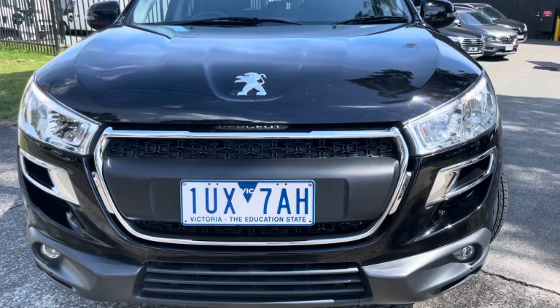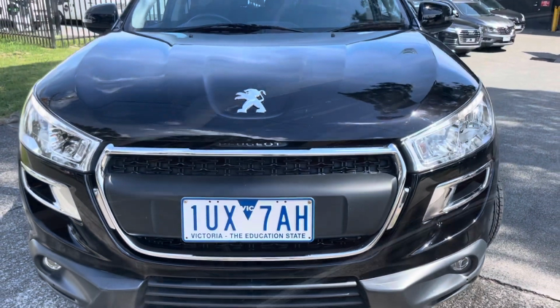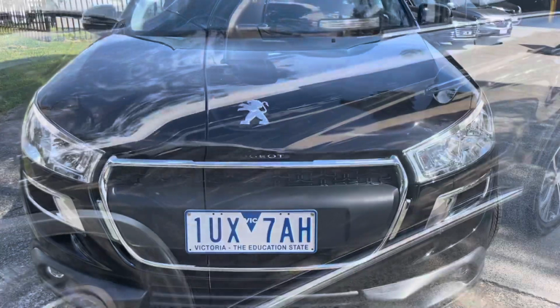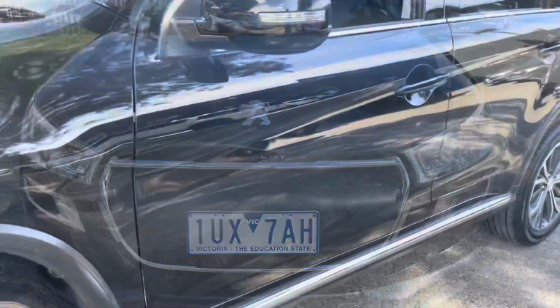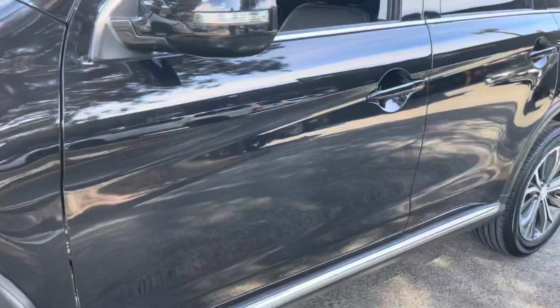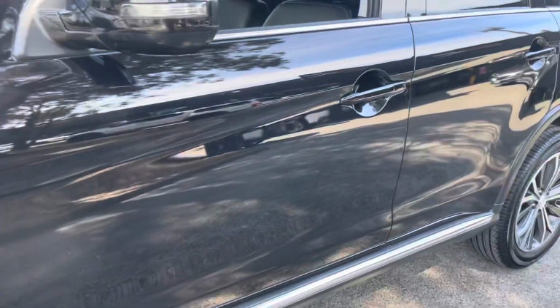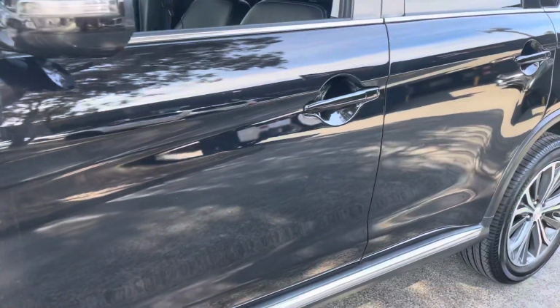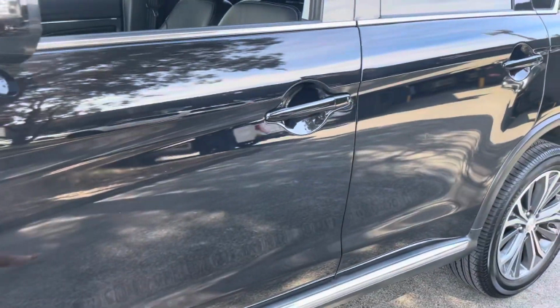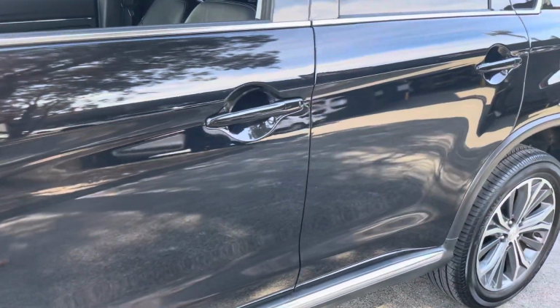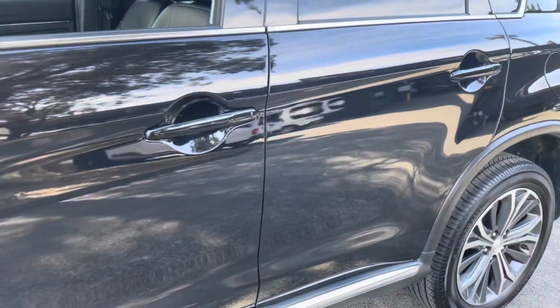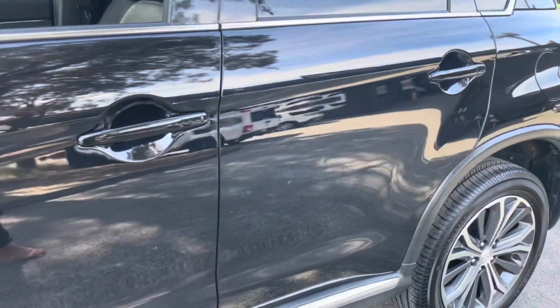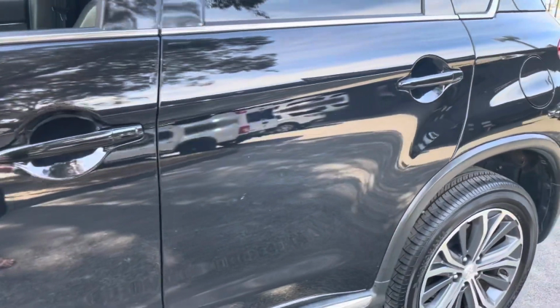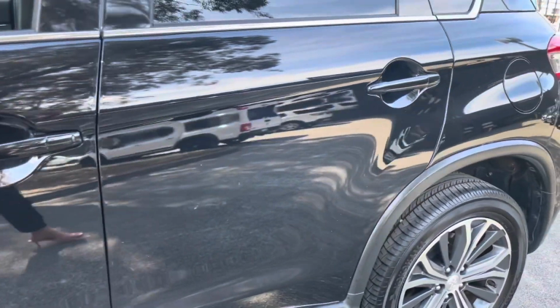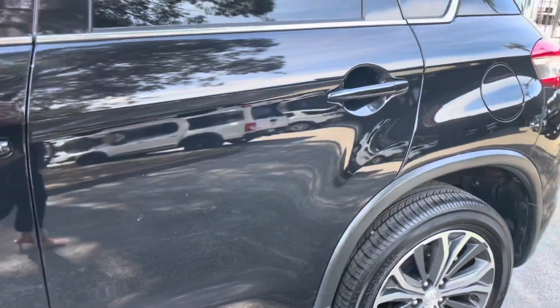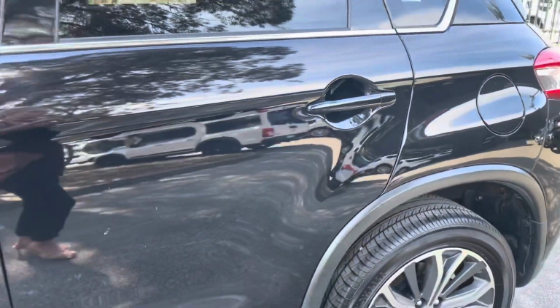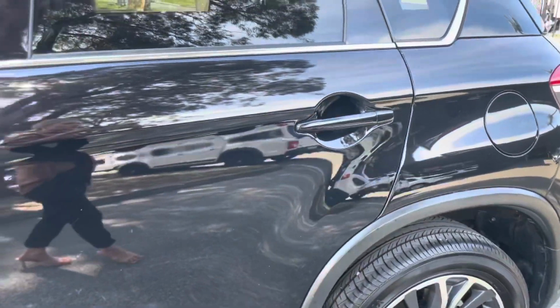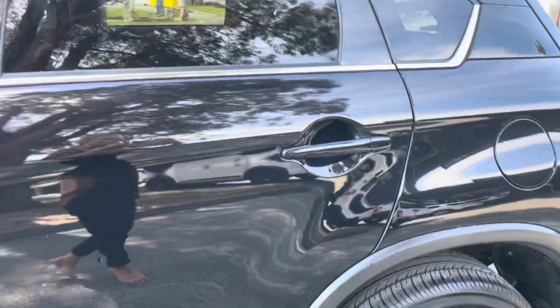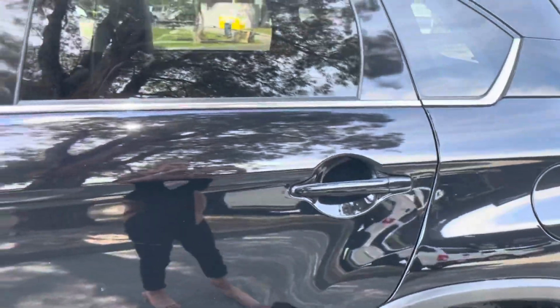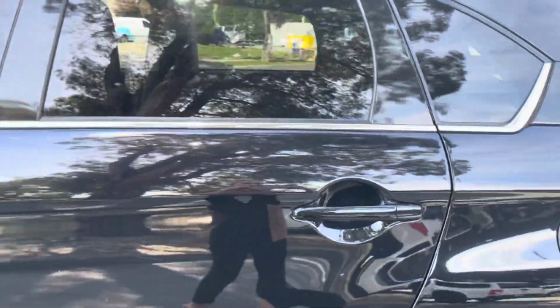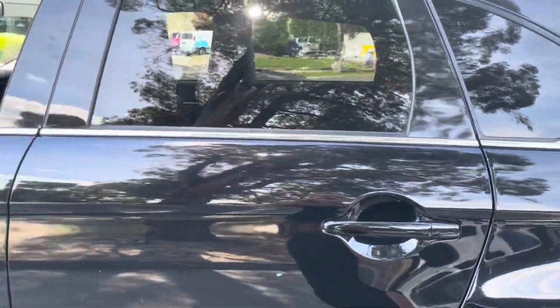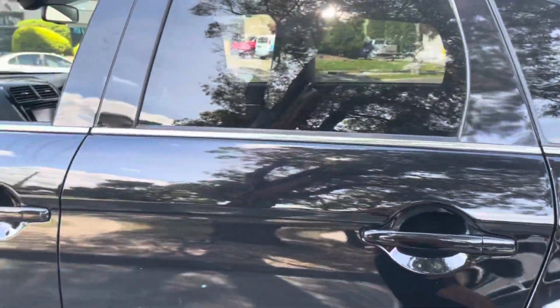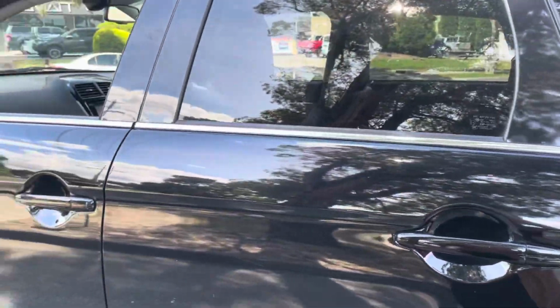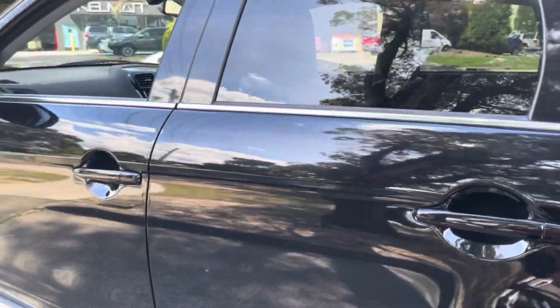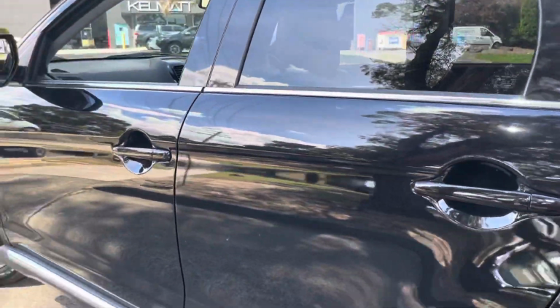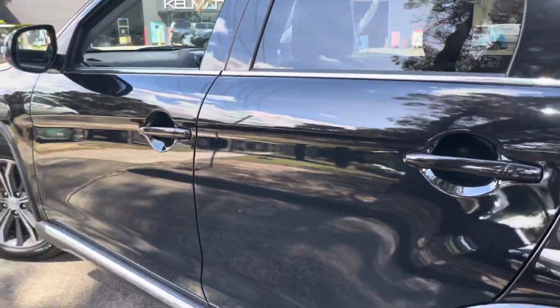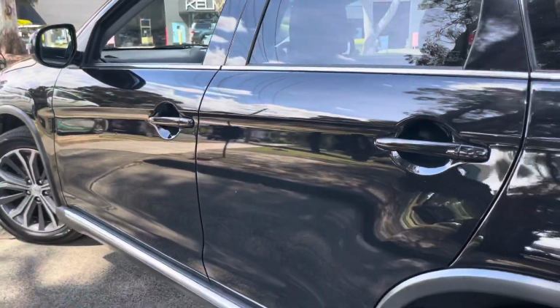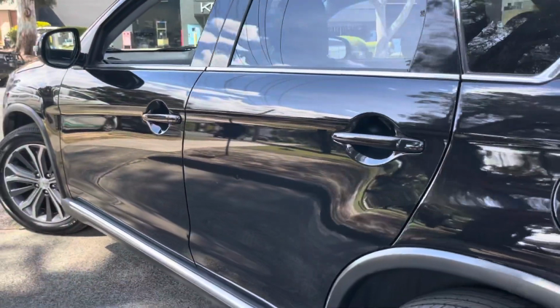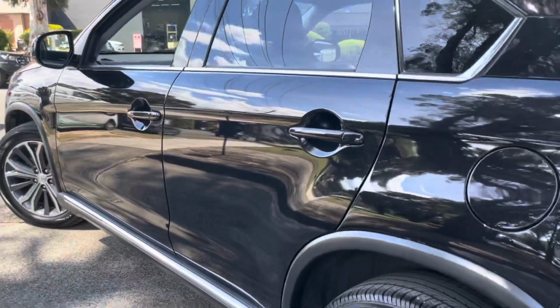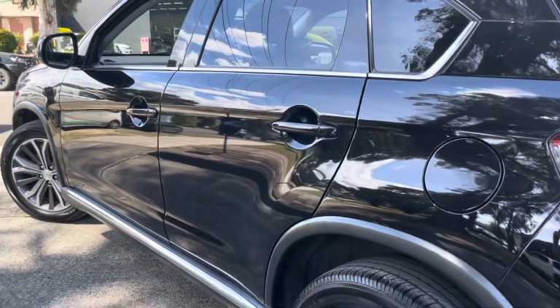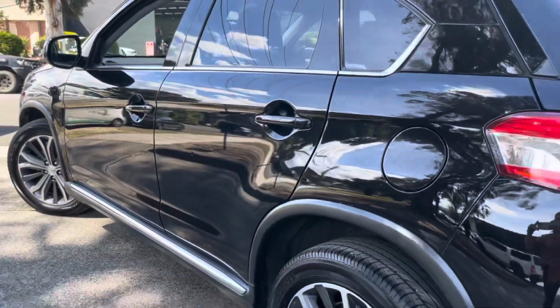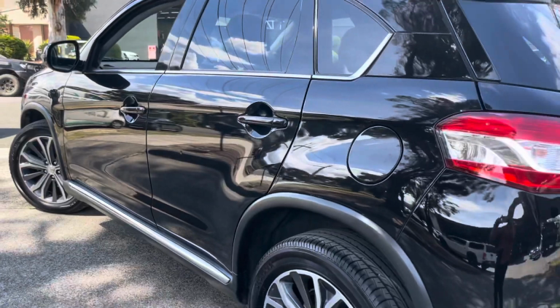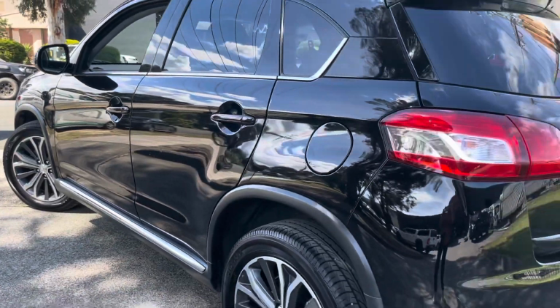The idea of this is to give you a good overview of the car, take you through all of the panels, showcase the quality, and a bit about what we do here at Dealership Direct — to take you through everything before you head down.